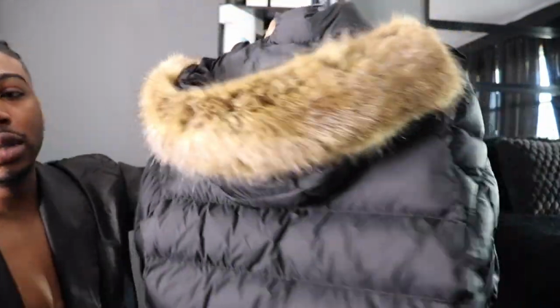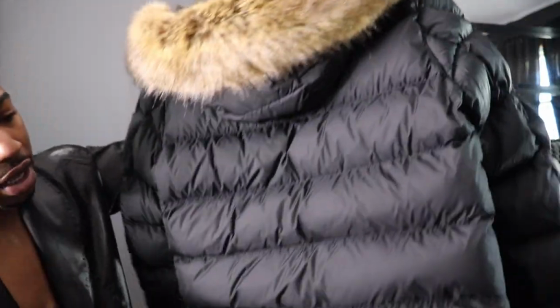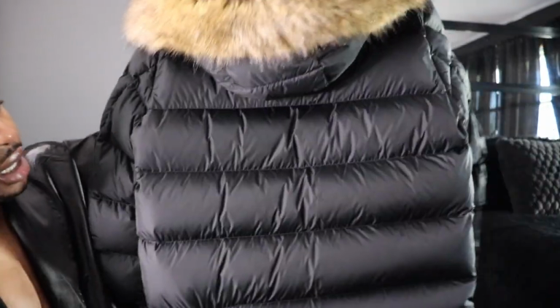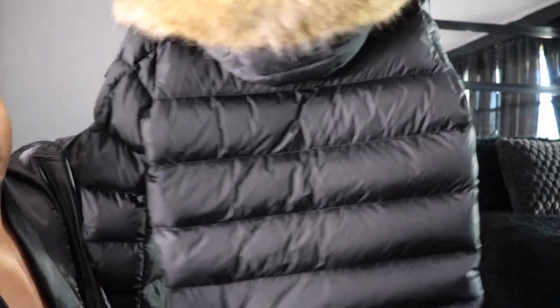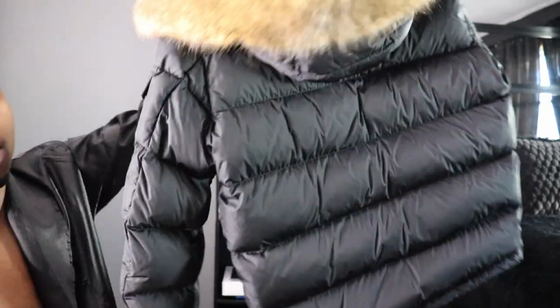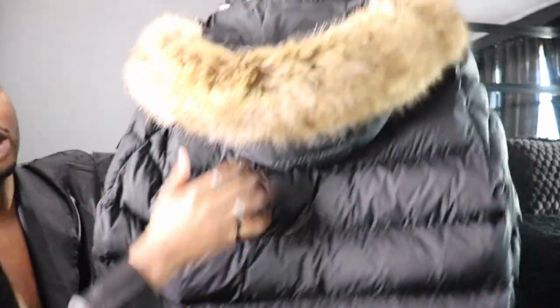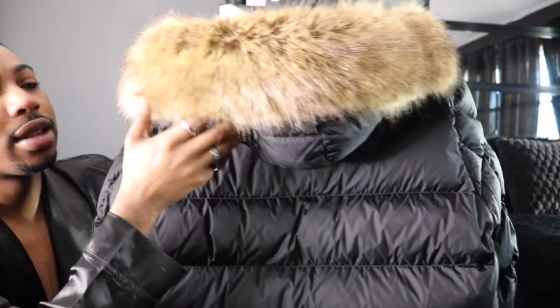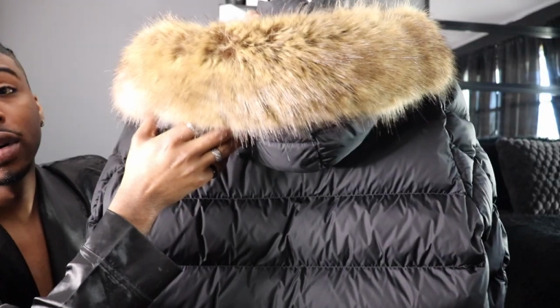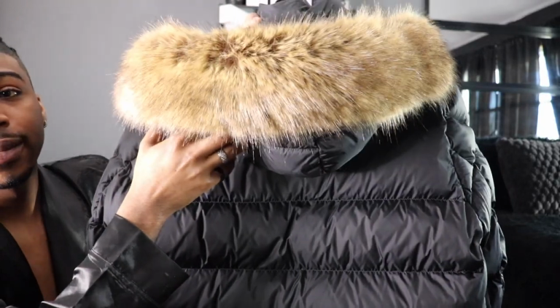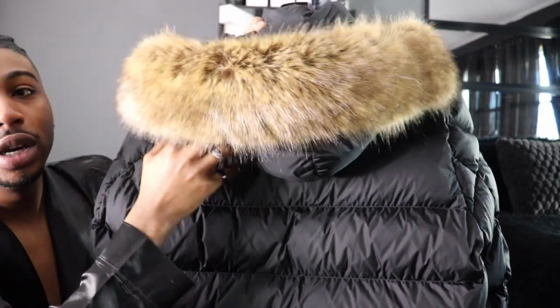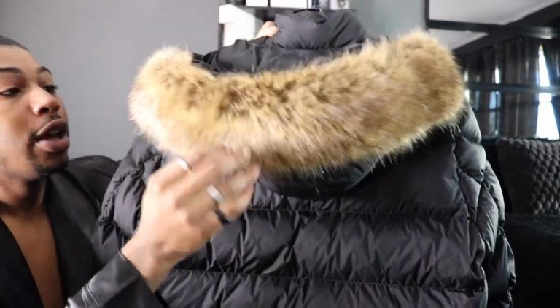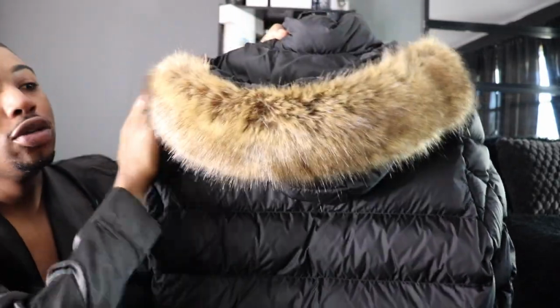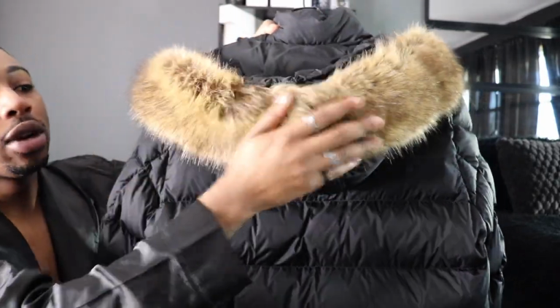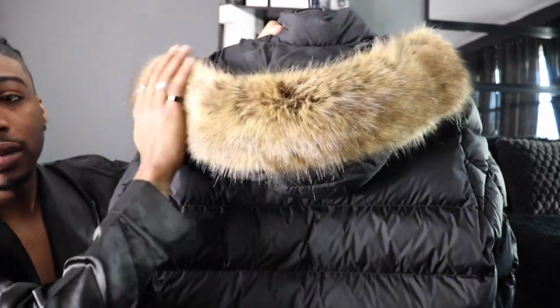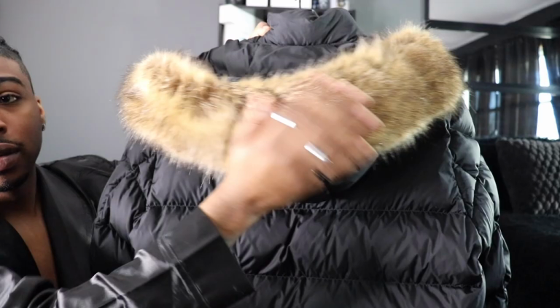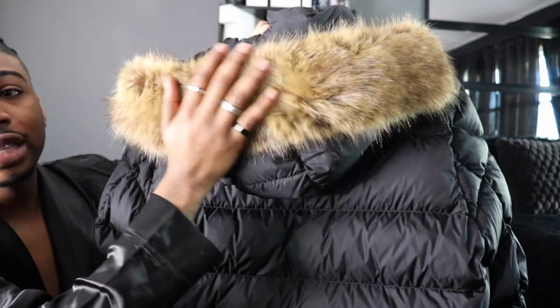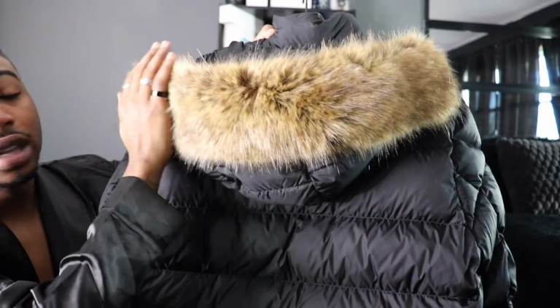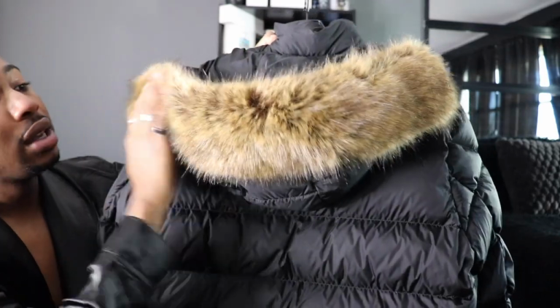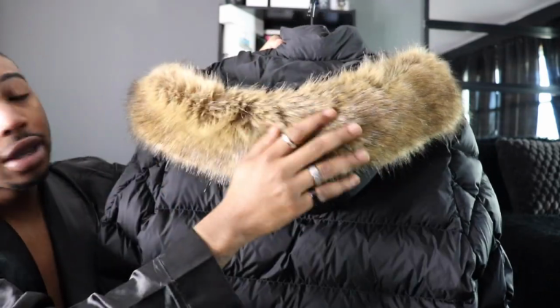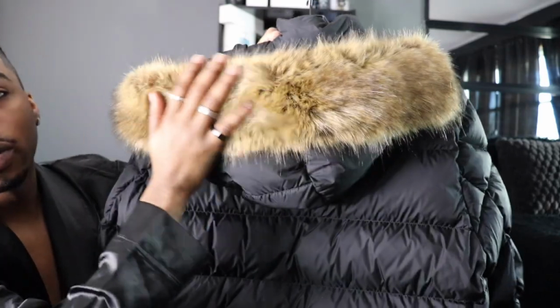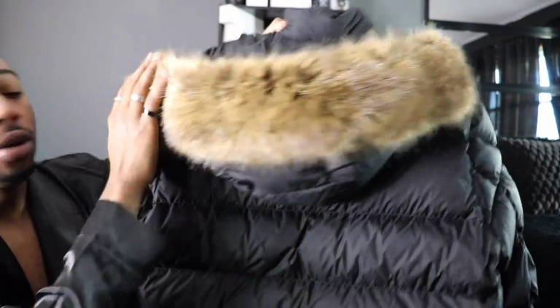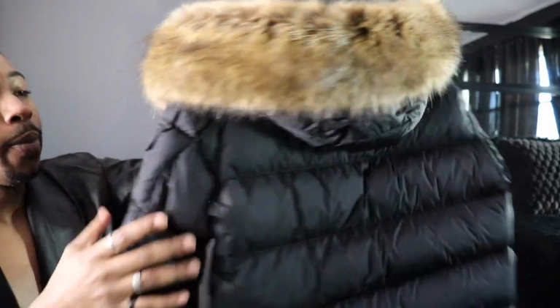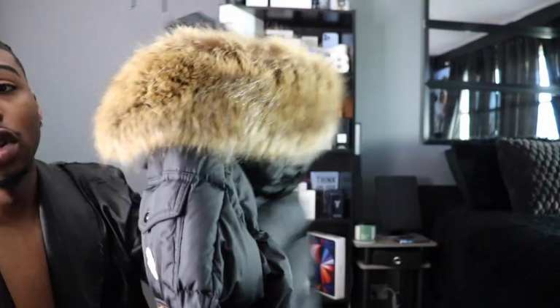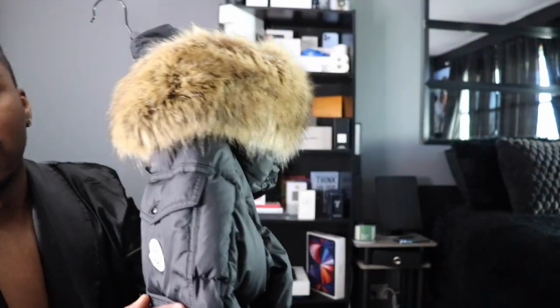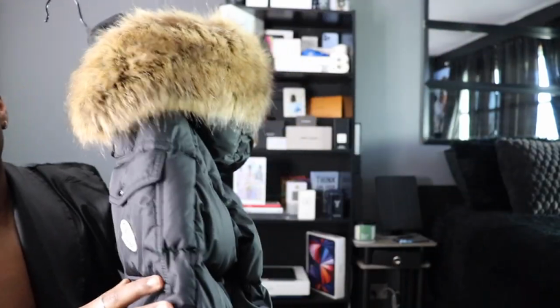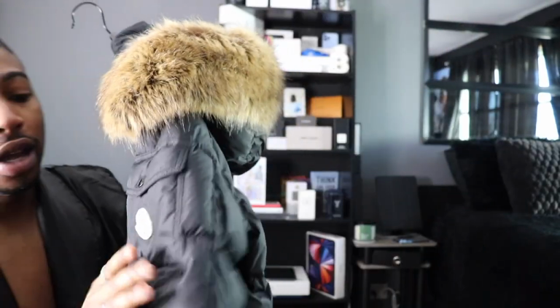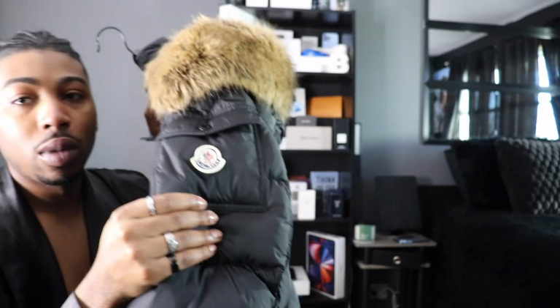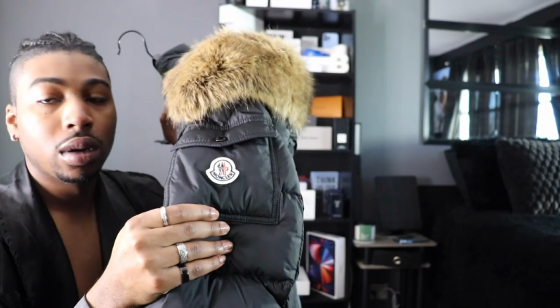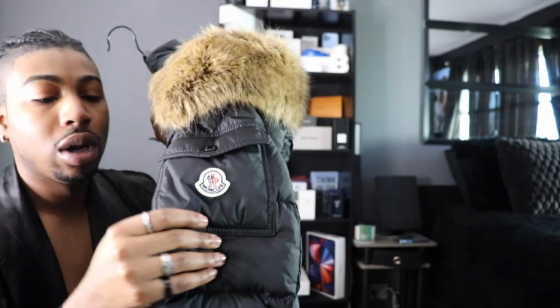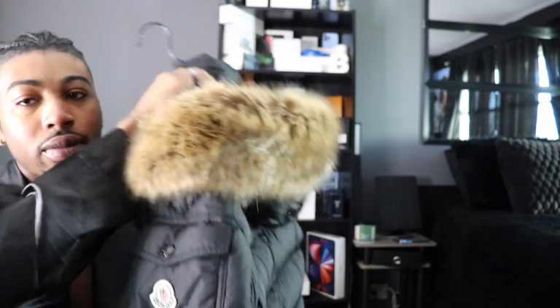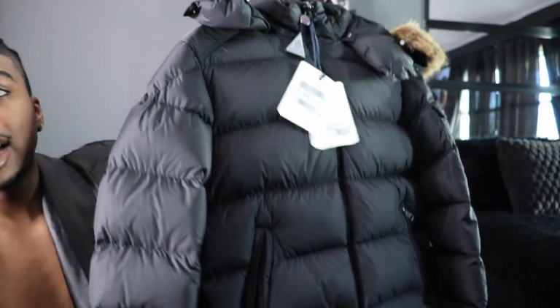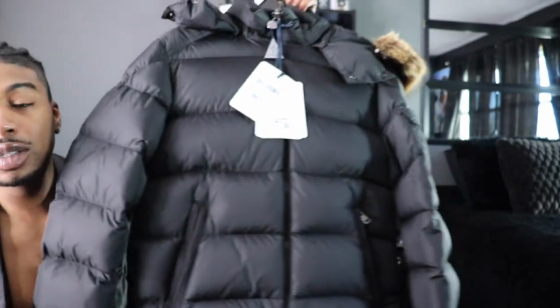The back of the coat is the main thing — there's nothing on the back at all, but you just got the fur lining on the hoodie. You can see the fur lining, and this feels different, it looks different. This is real bear fur. So you got the fur lining and you got the Moncler on the left.